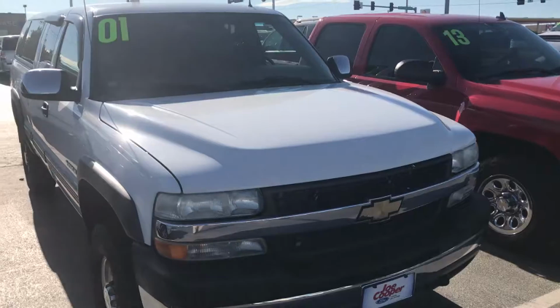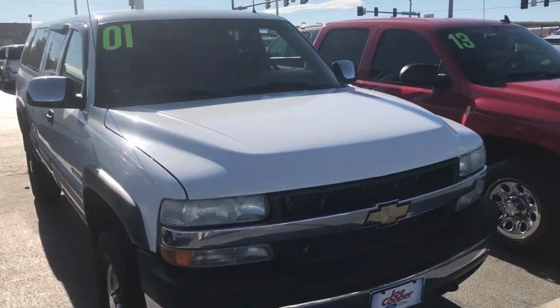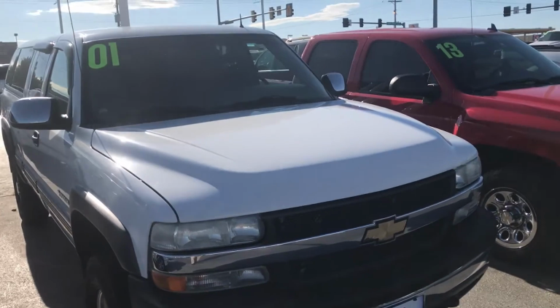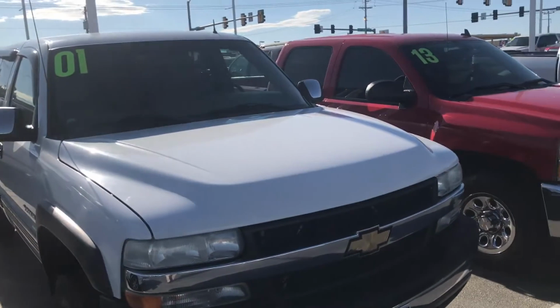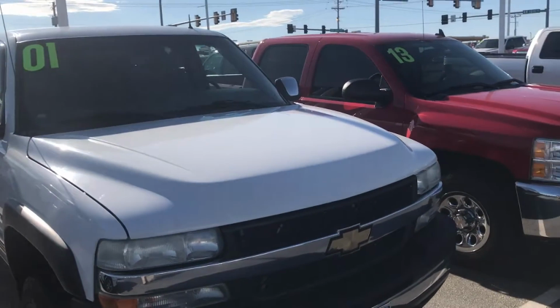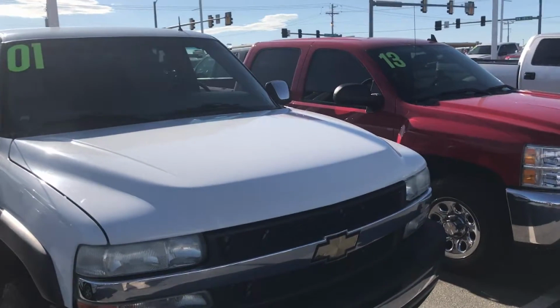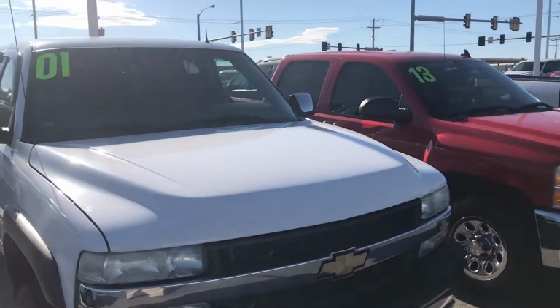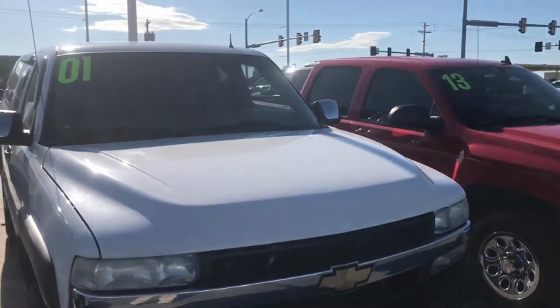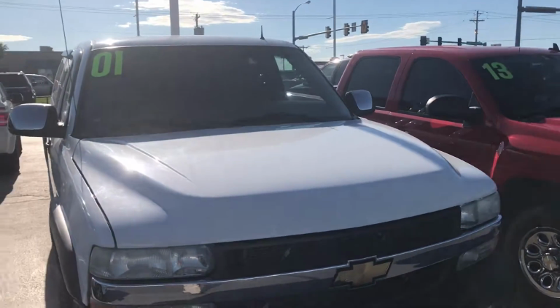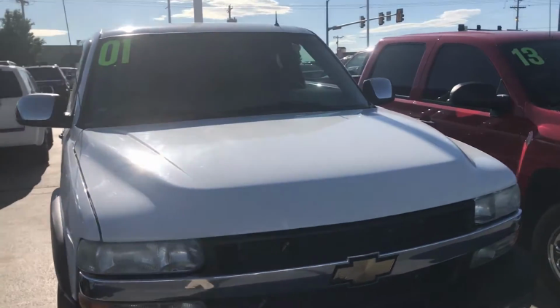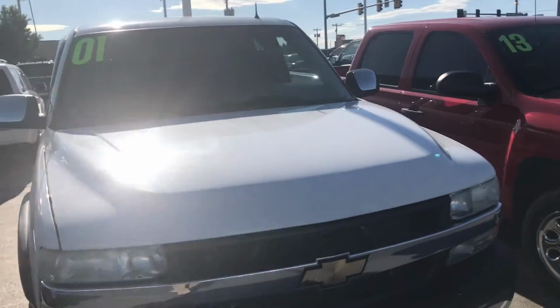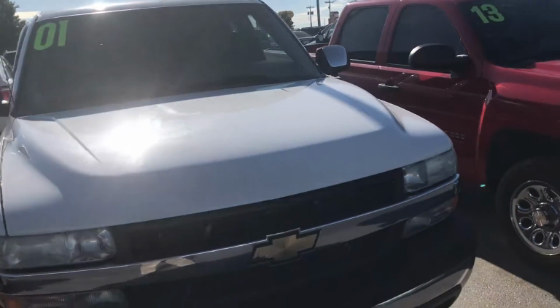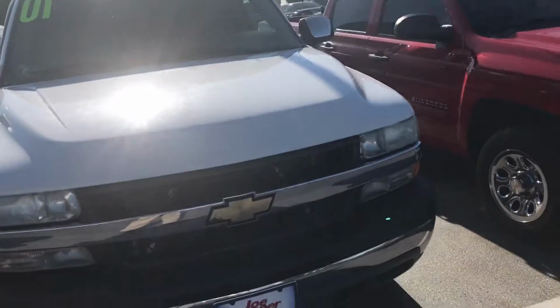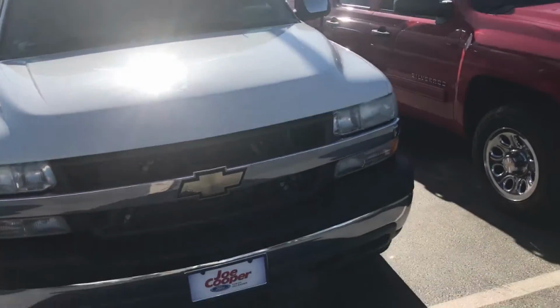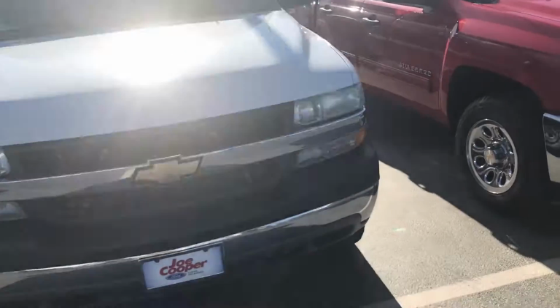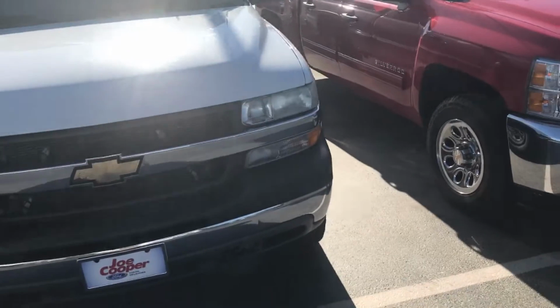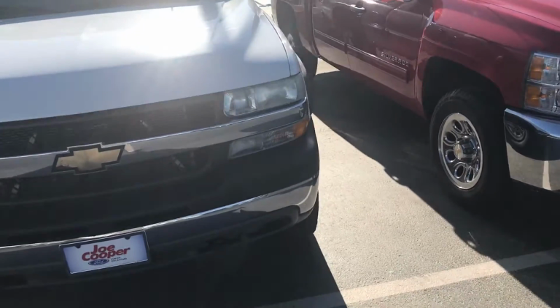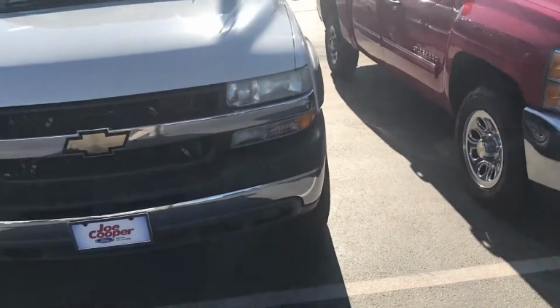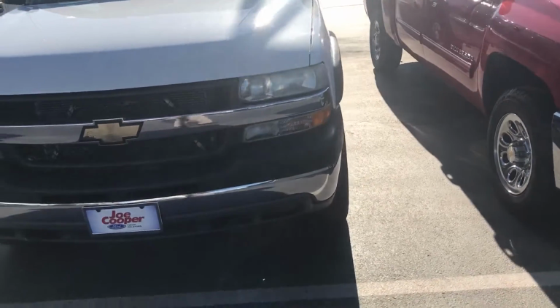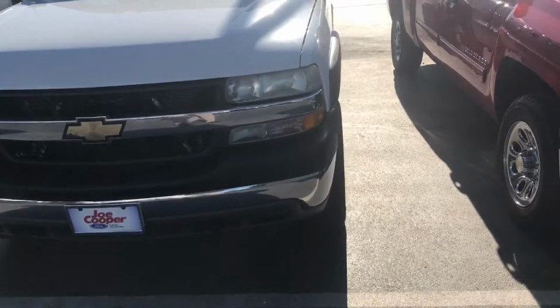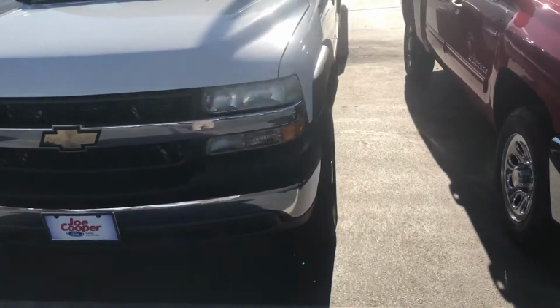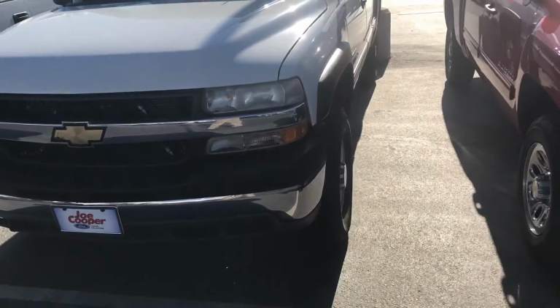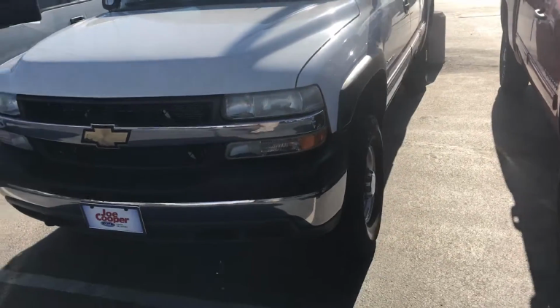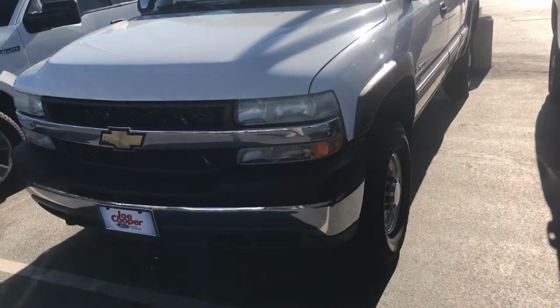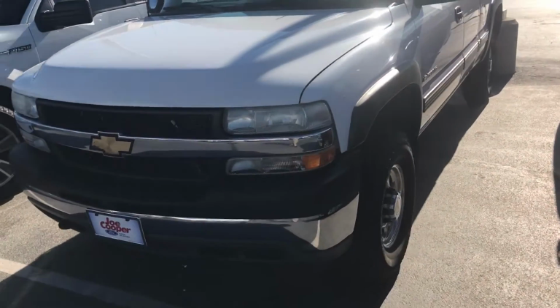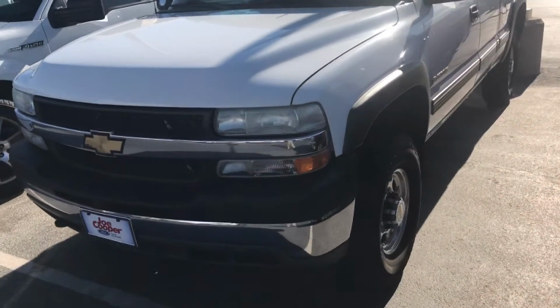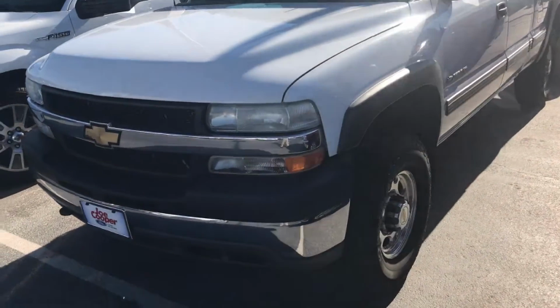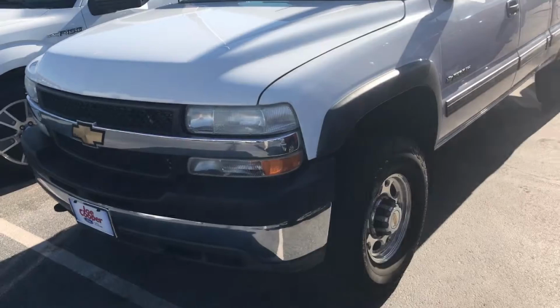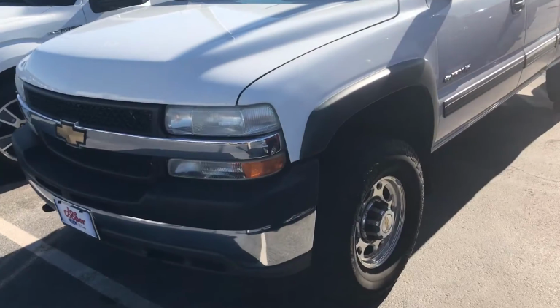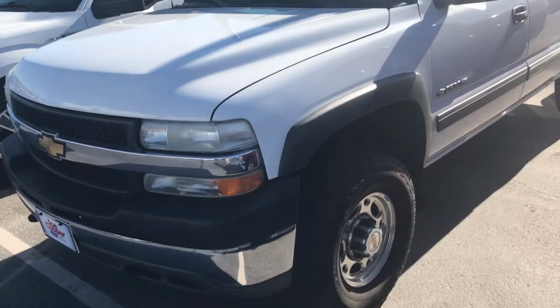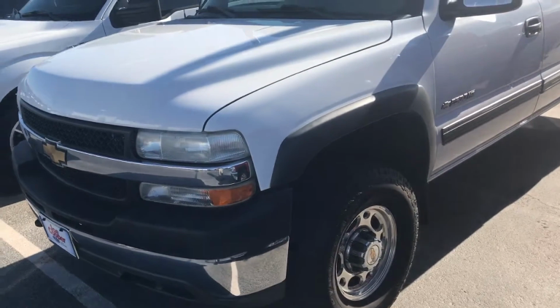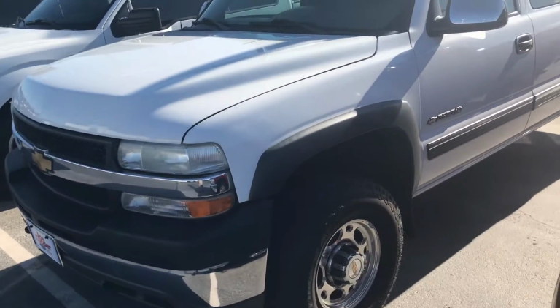Good morning. This is Andy at Joe Cooper Ford in Yukon, Oklahoma. This video is for Phillip. Phillip, this is the 2001 Chevy 2500 HD.